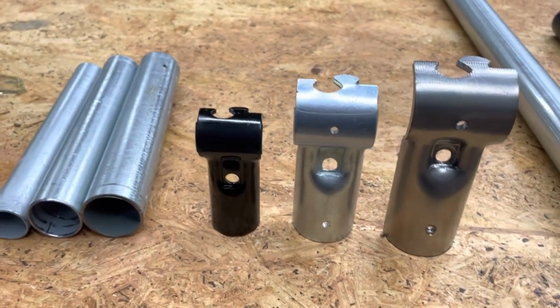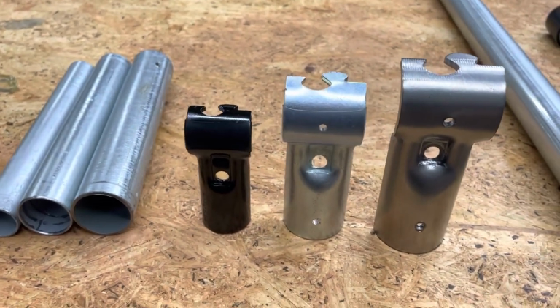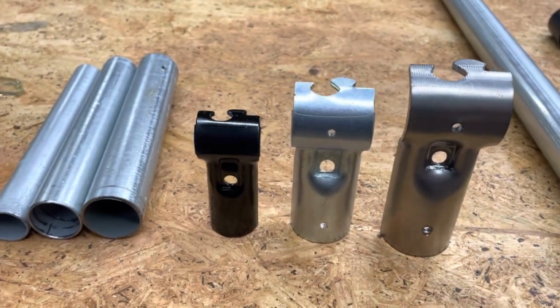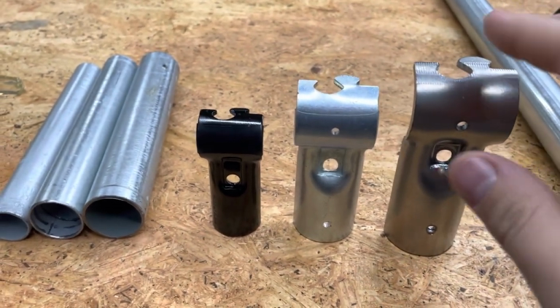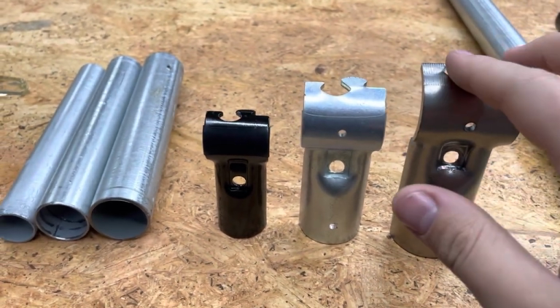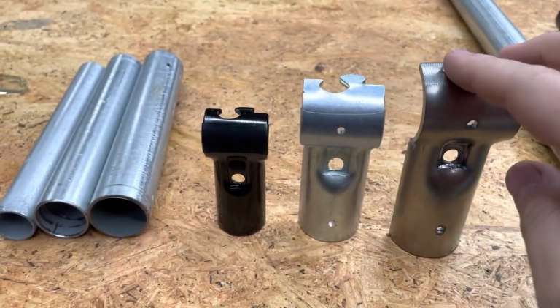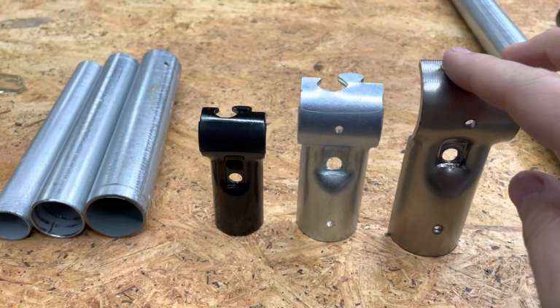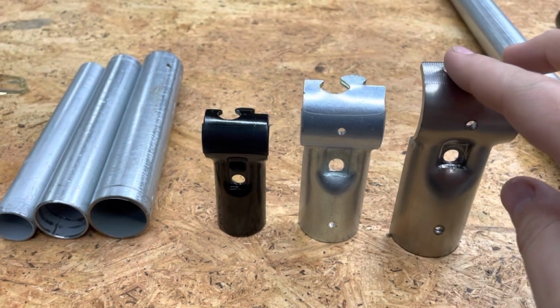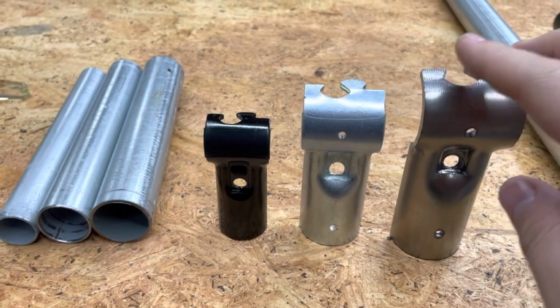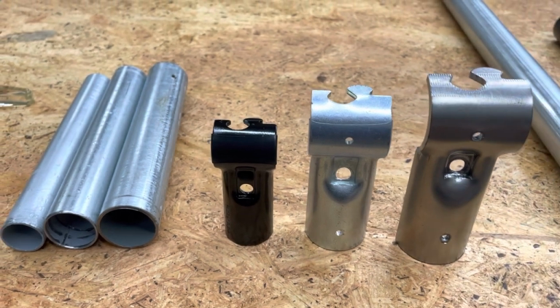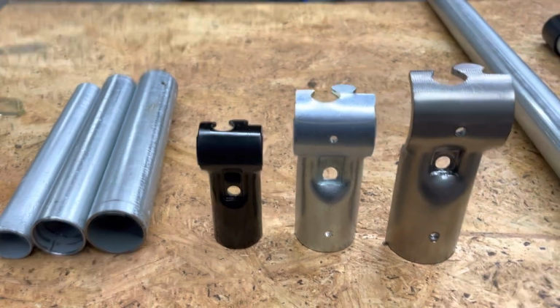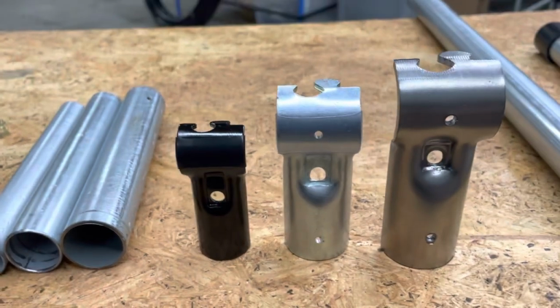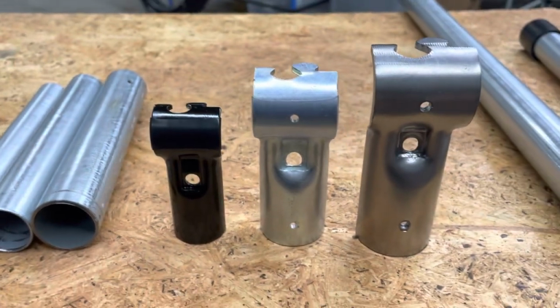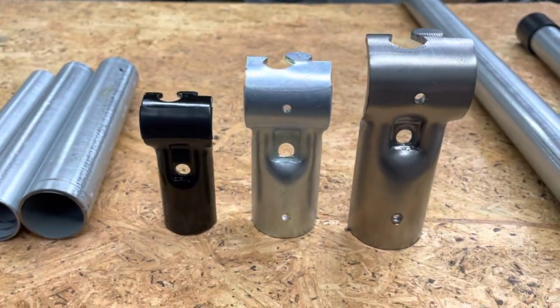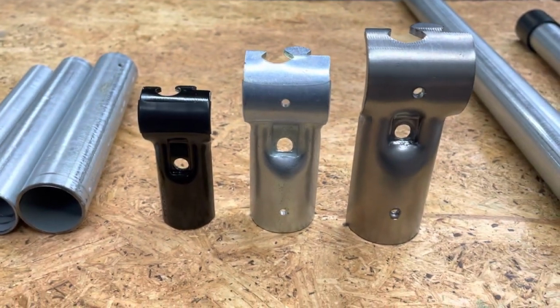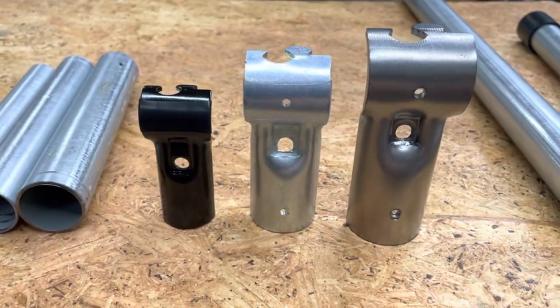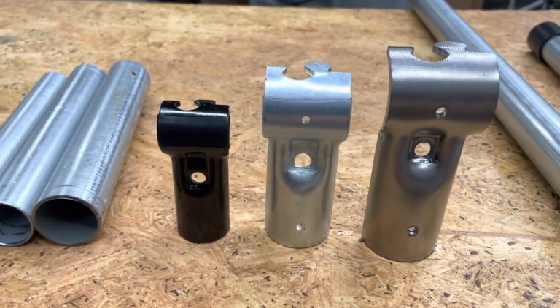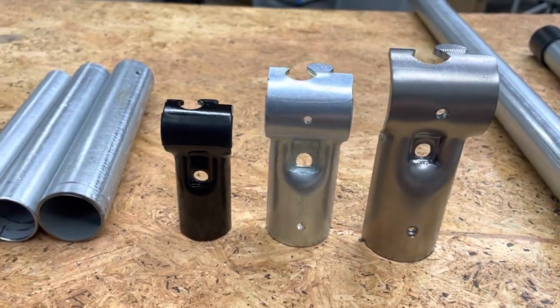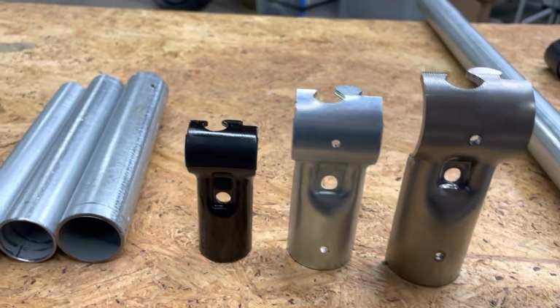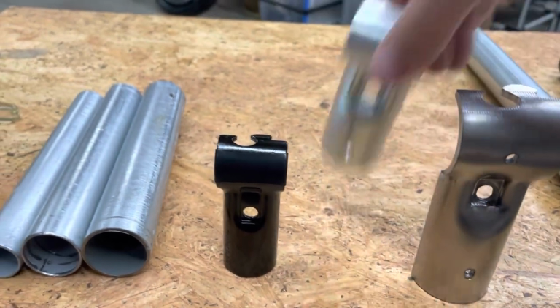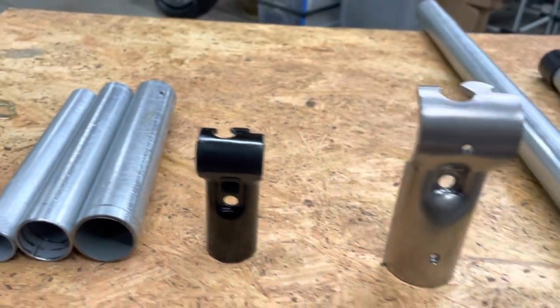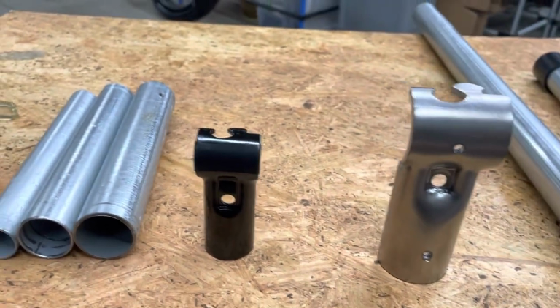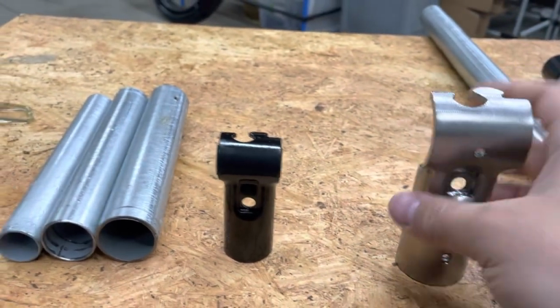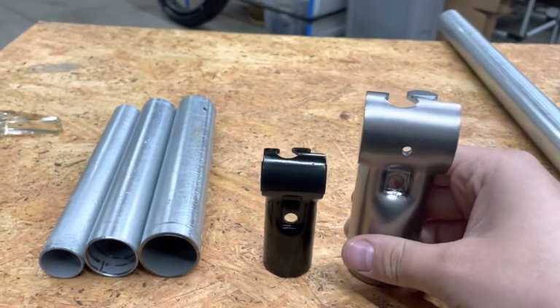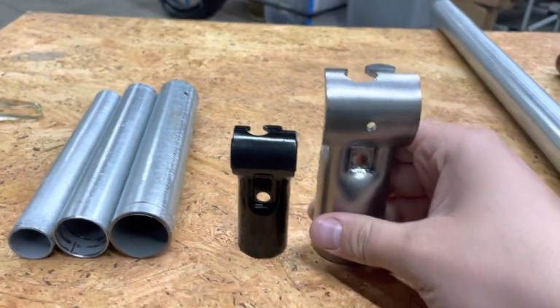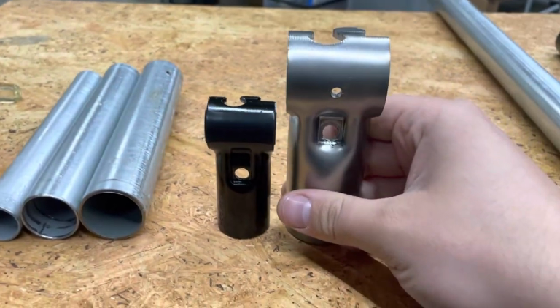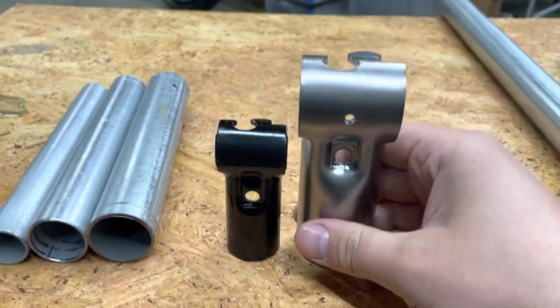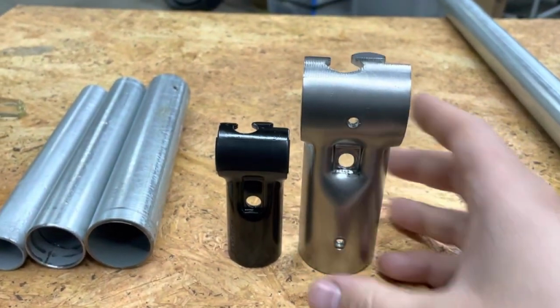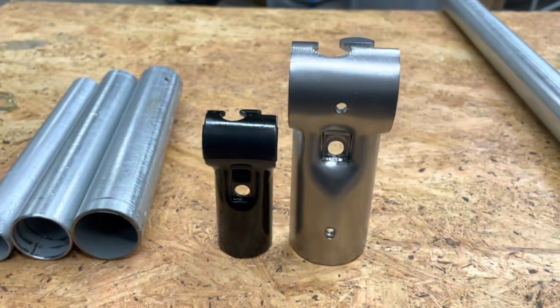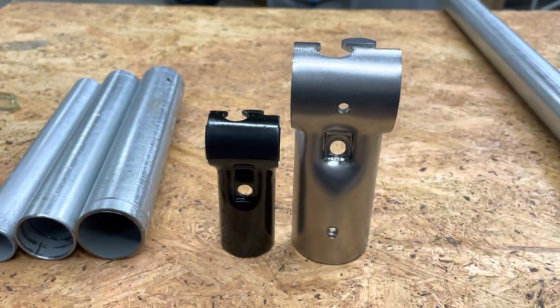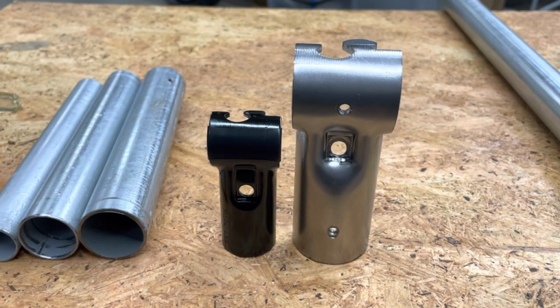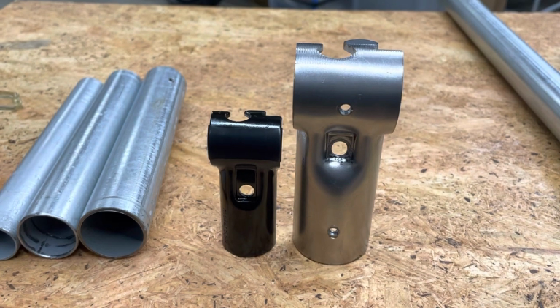It's just a T-connector for the one and three-eighths inch top rail fencing pipe. And as you can see, it is so much bigger than the other connectors, especially if you look at the difference between the three-quarter inch and the top rail T.